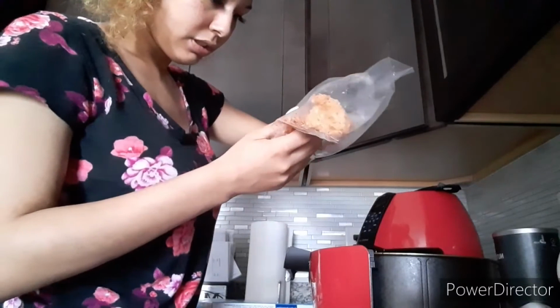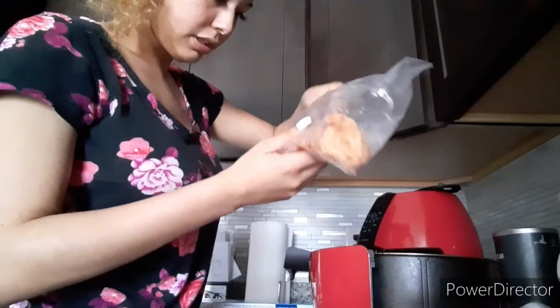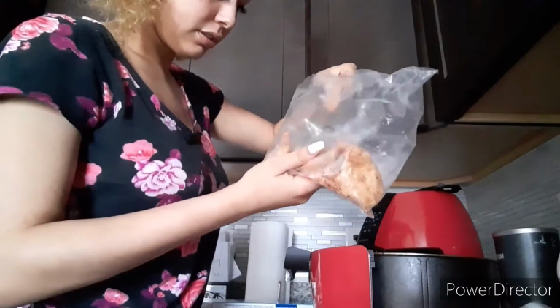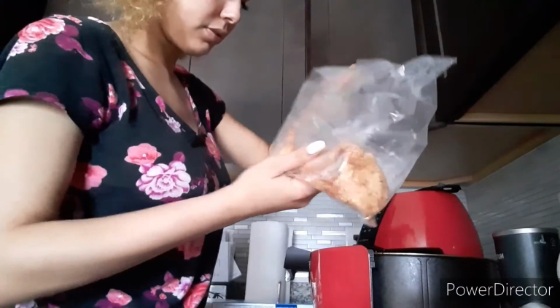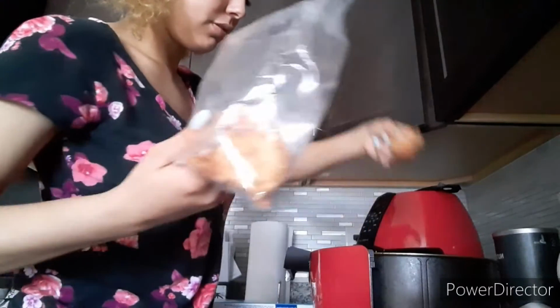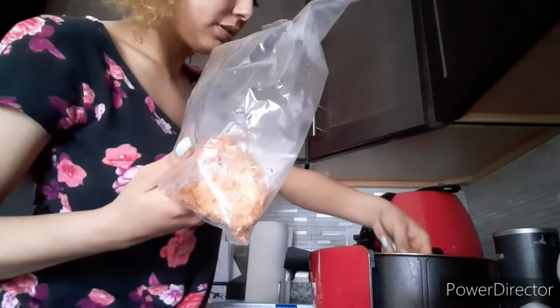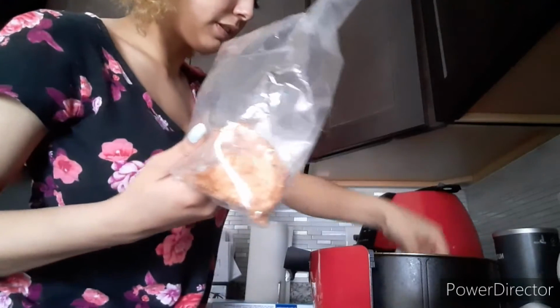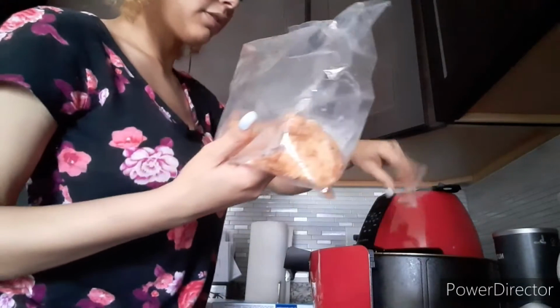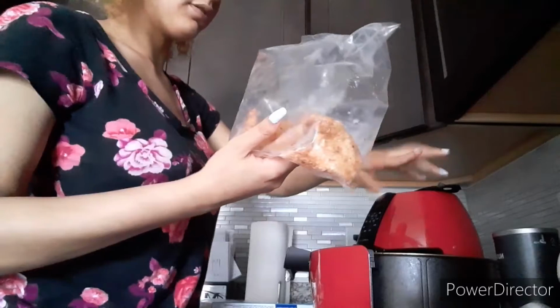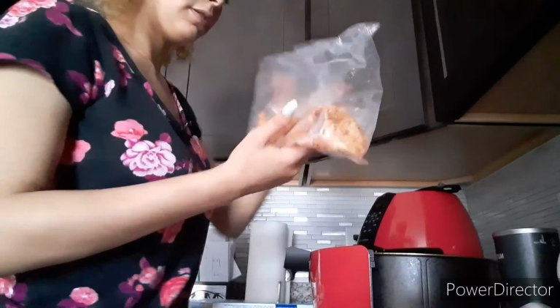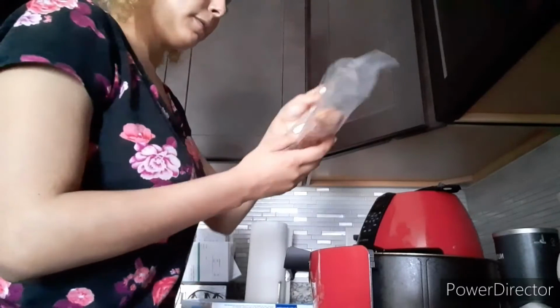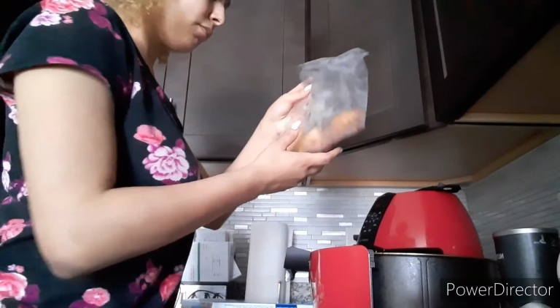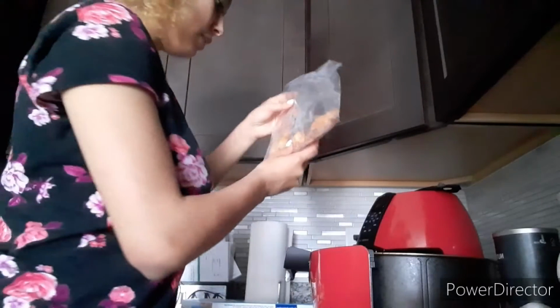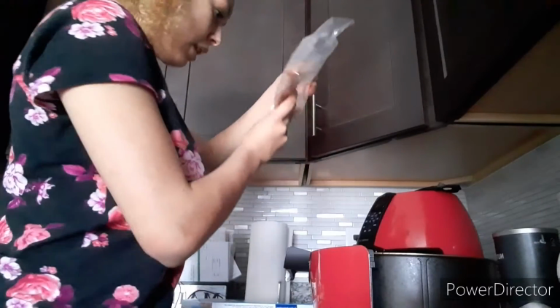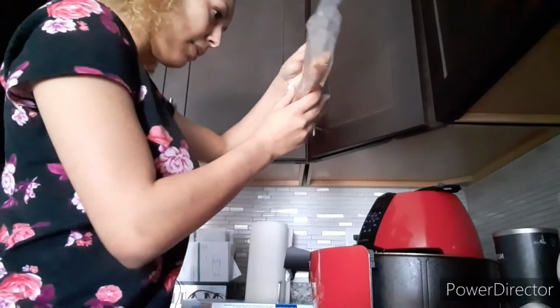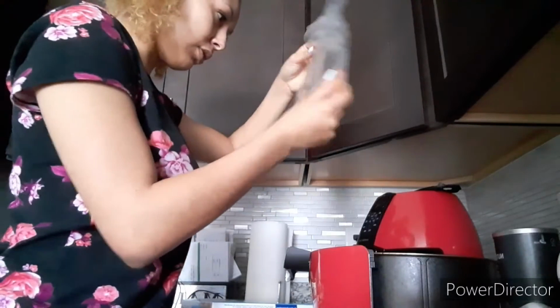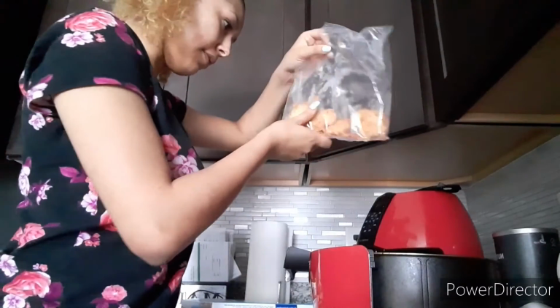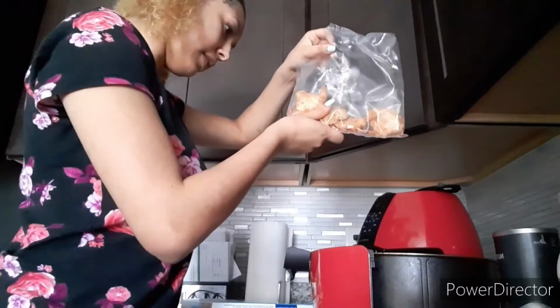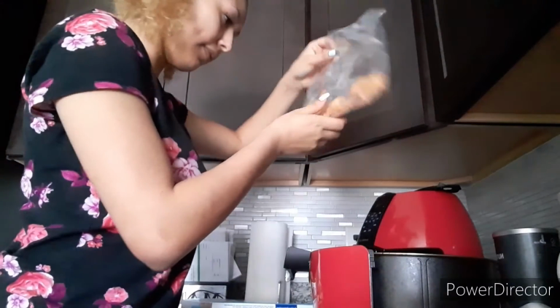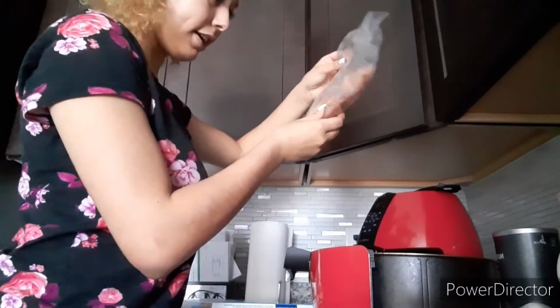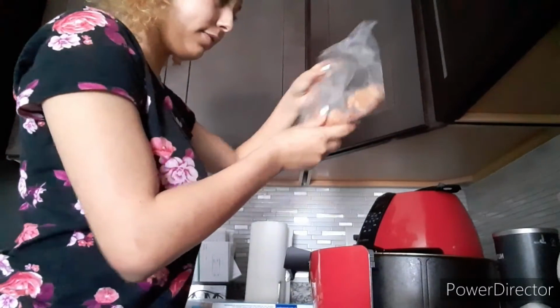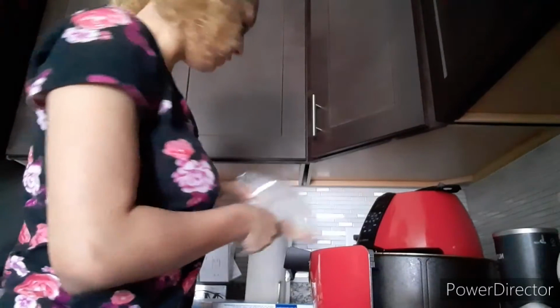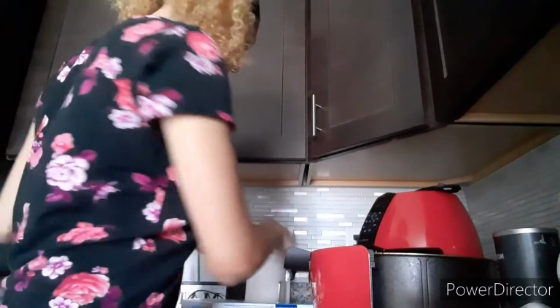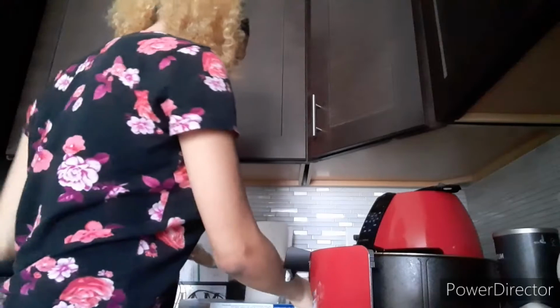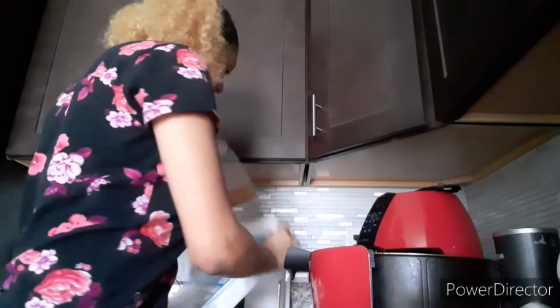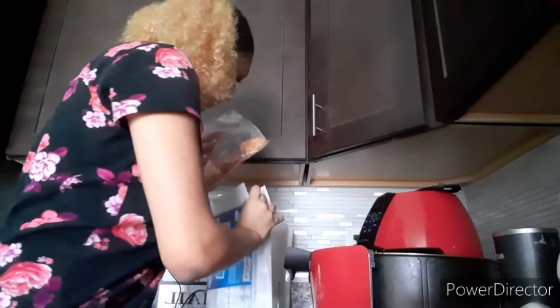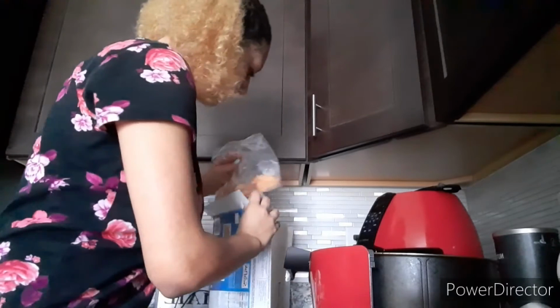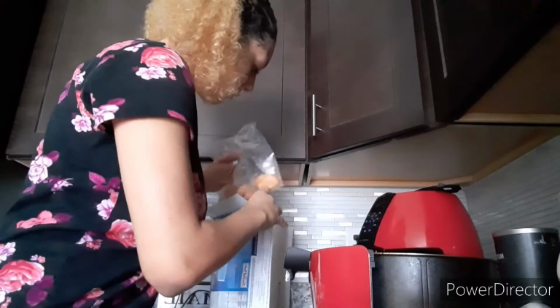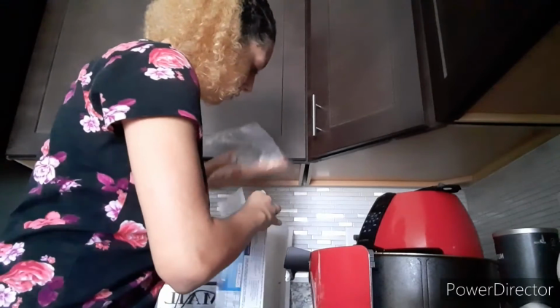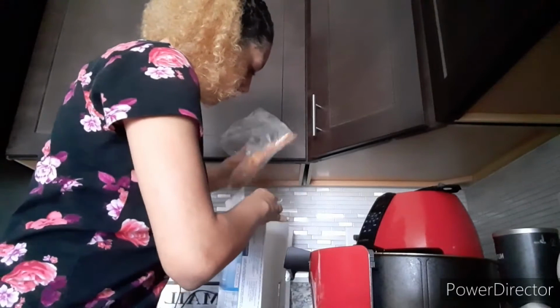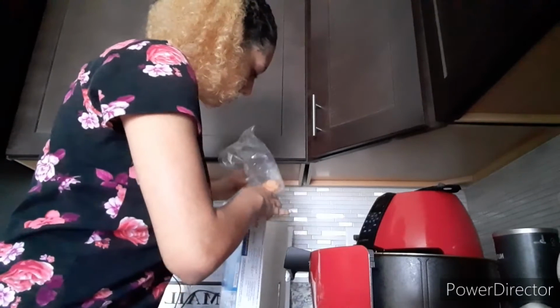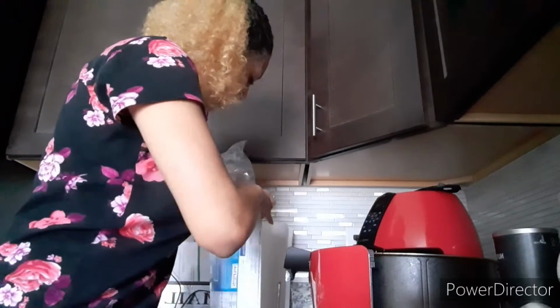I'll do six shrimp. That means I only have about five left in the bag, which is fine.